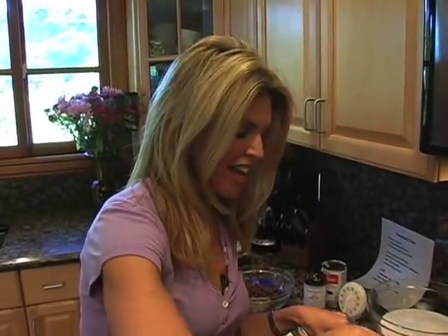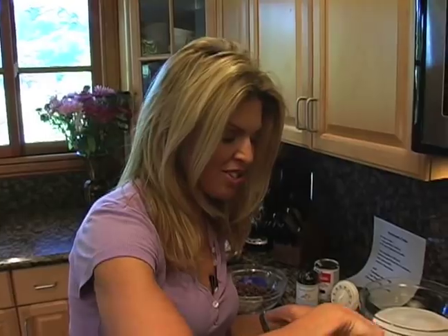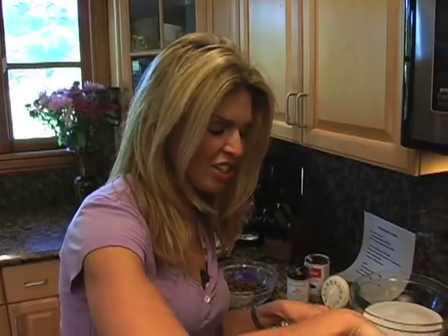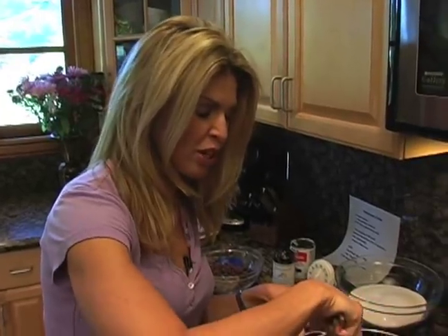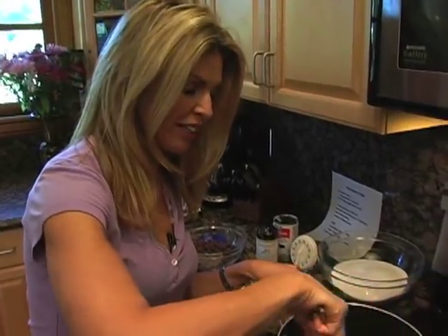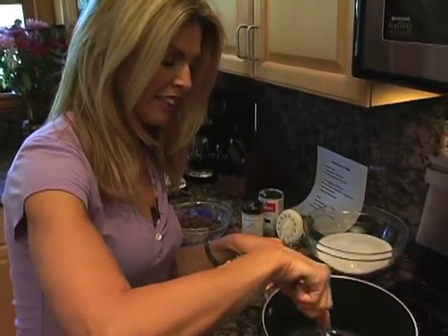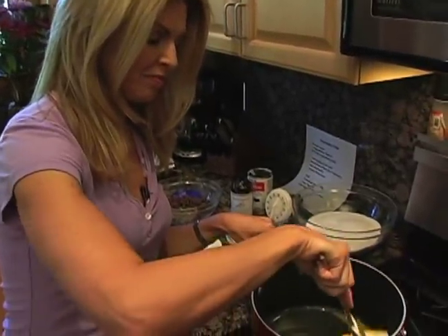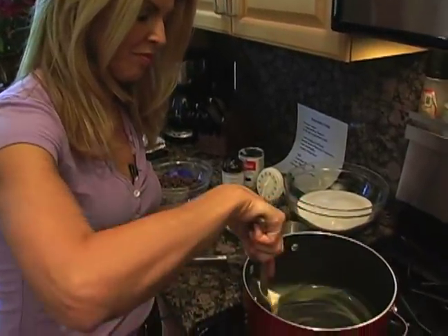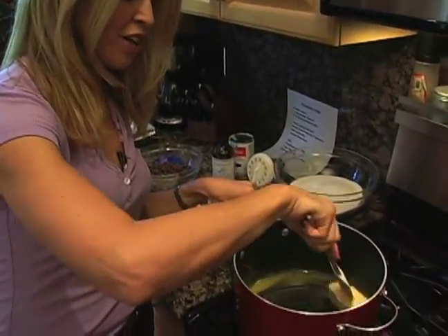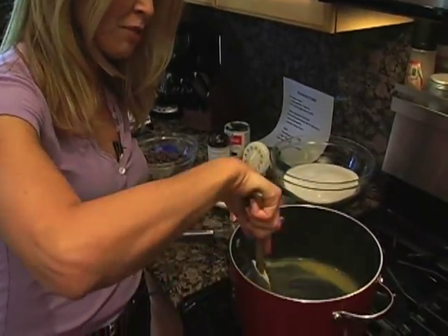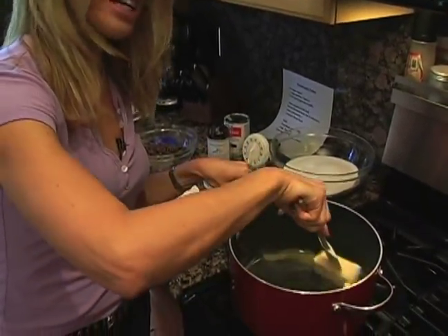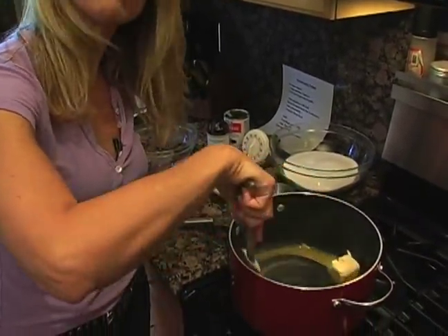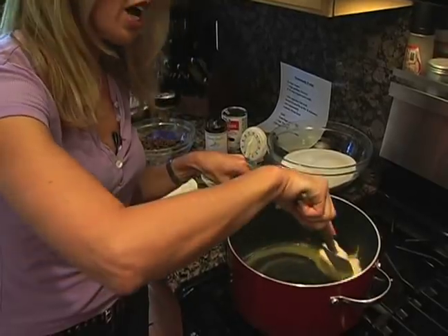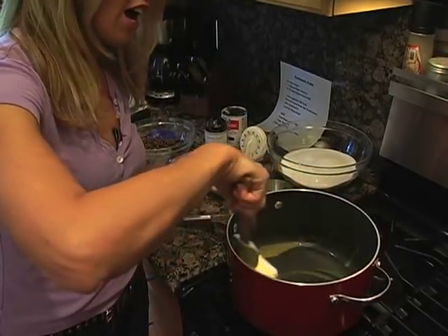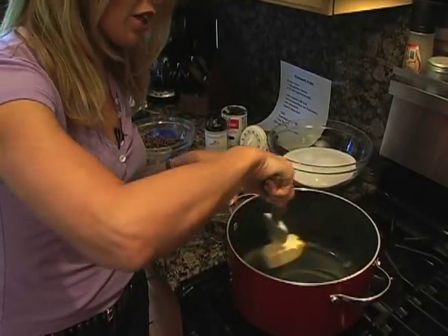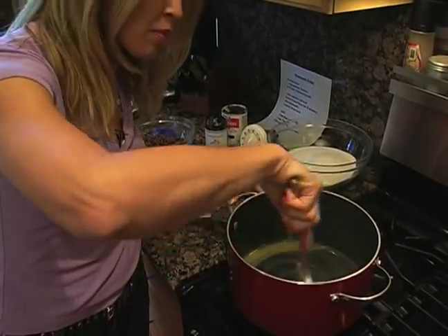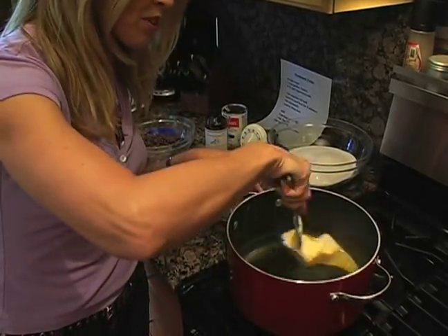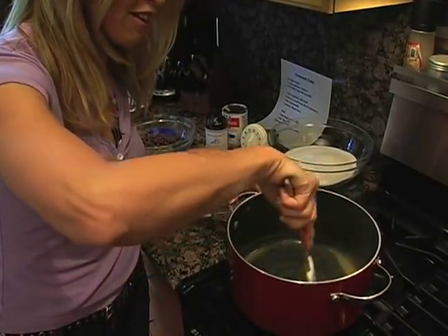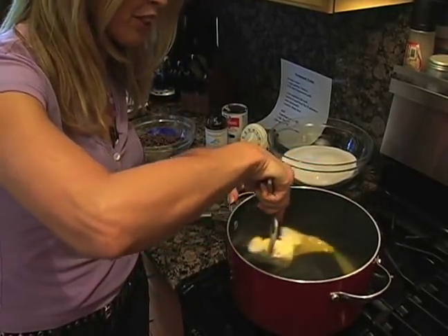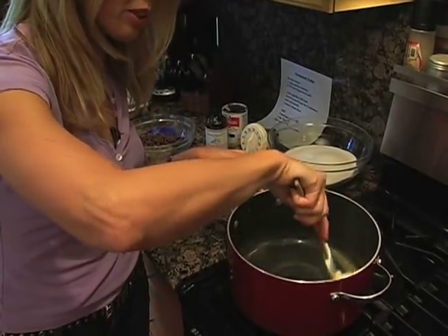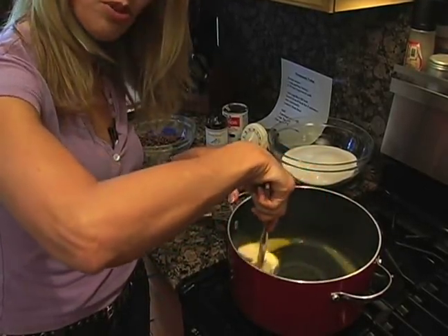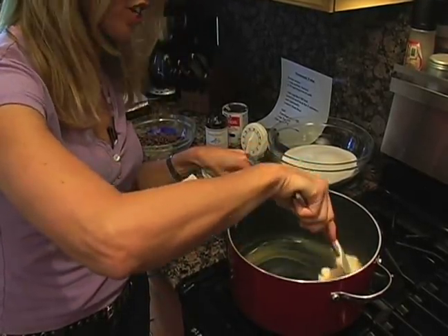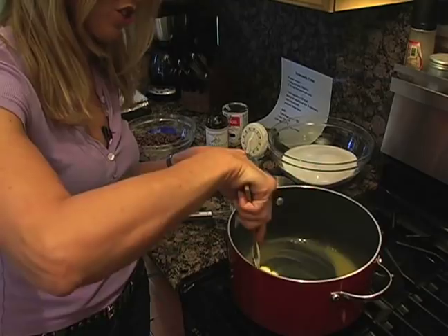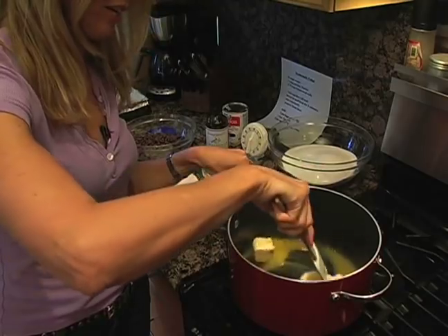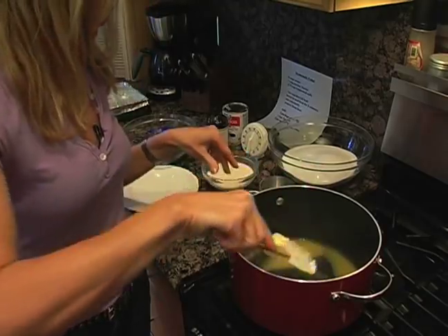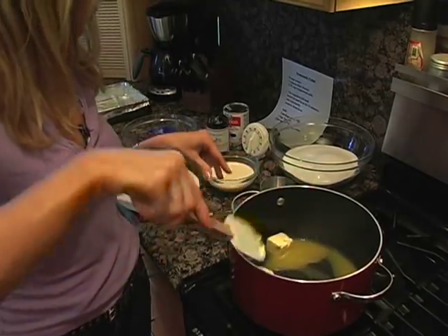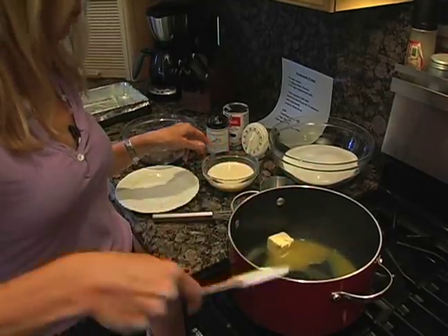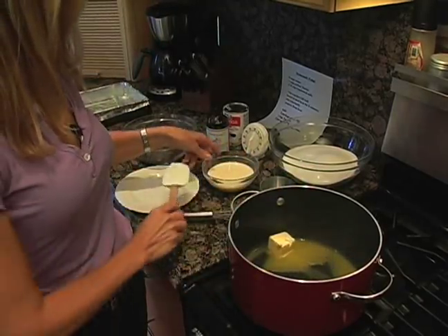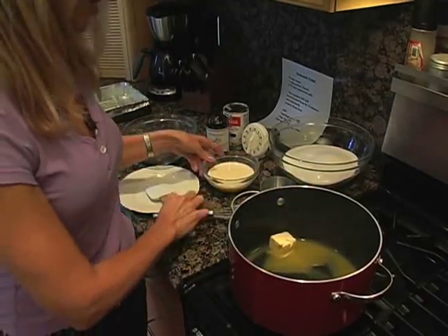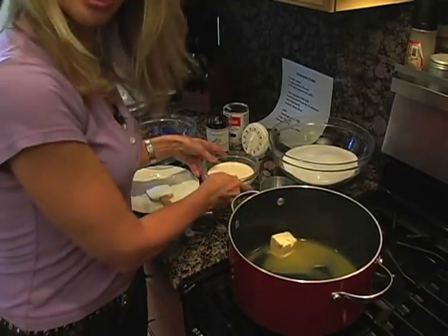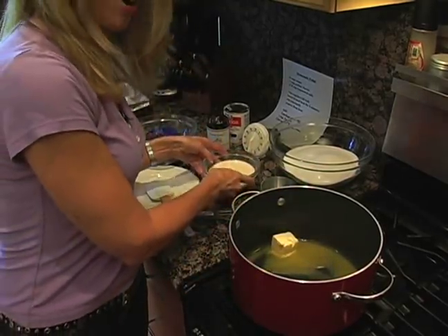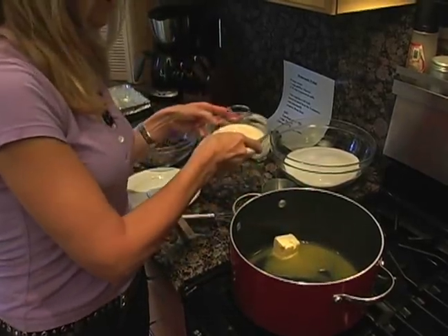So you are going to melt three-quarter cup of margarine. And as you see, it's going to go pretty quick. You just keep stirring it. And the most important thing to have really, really smooth fudge is the stirring.